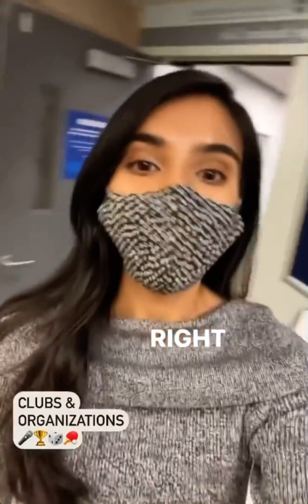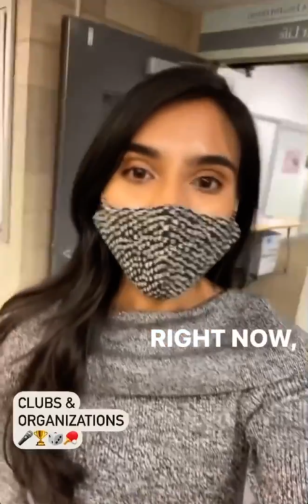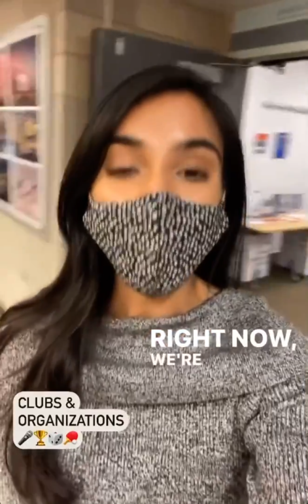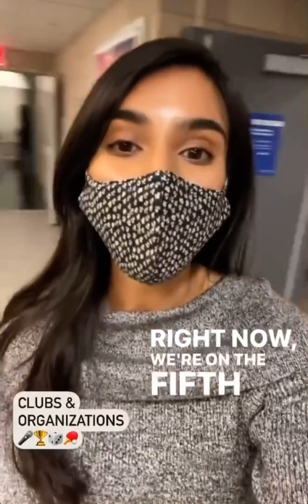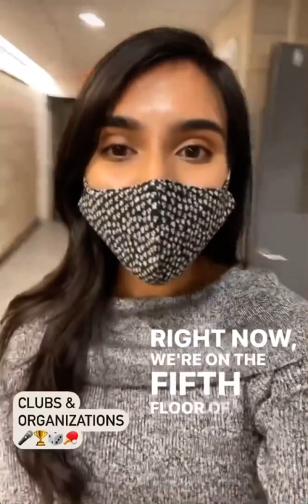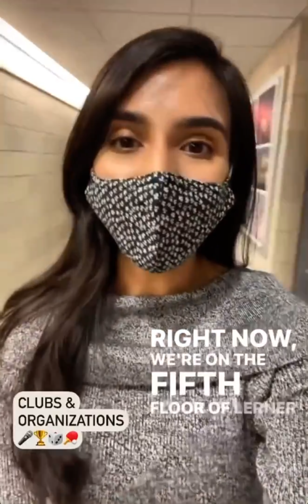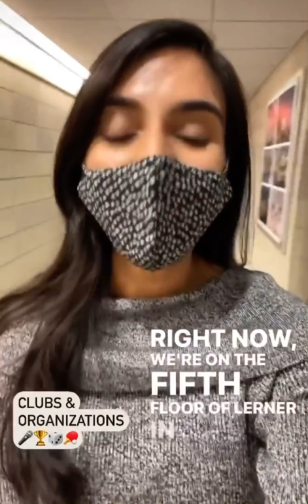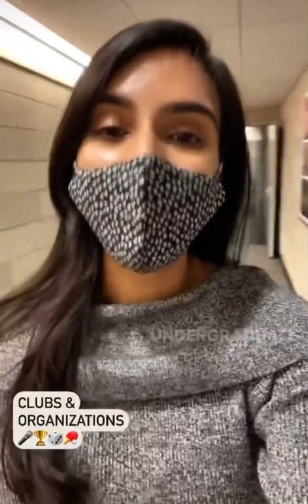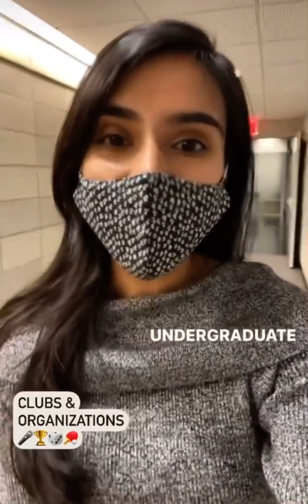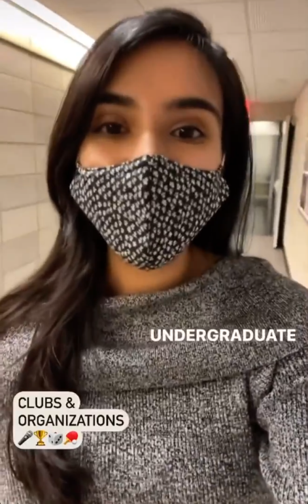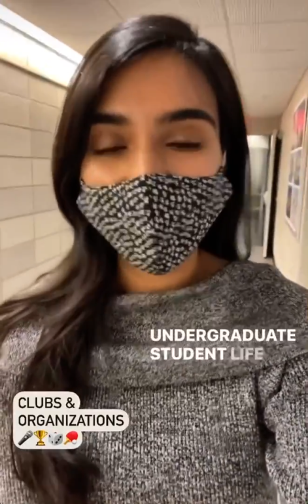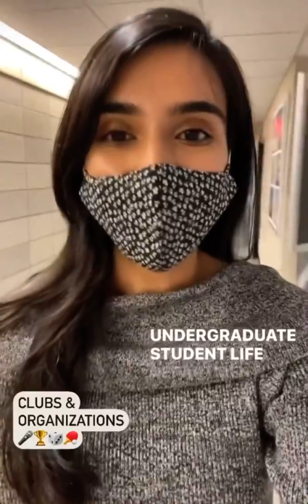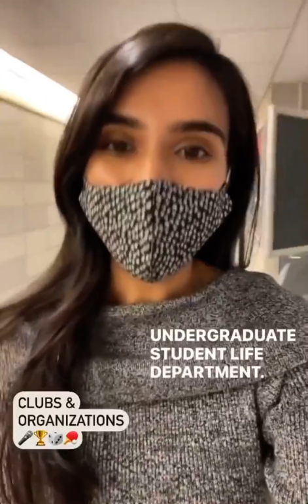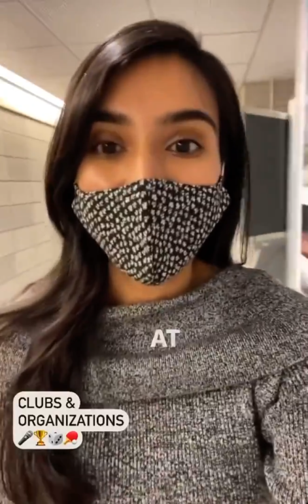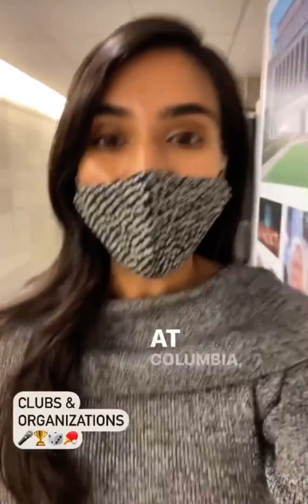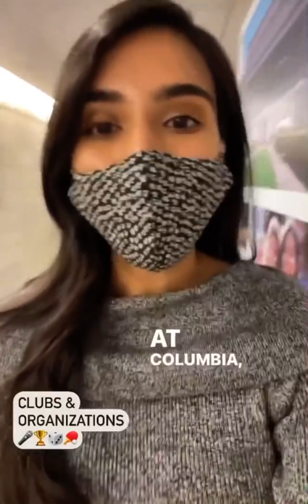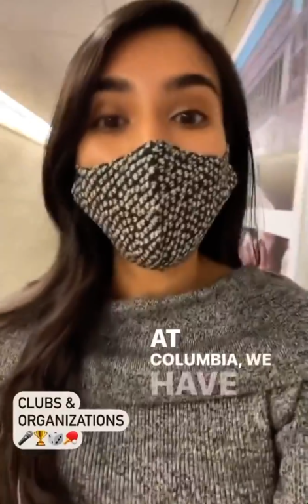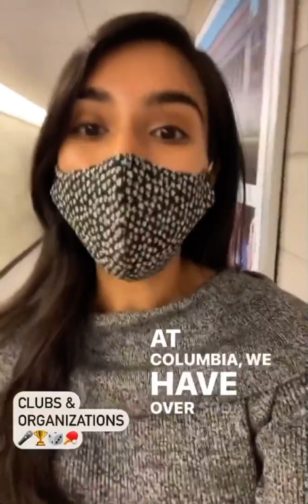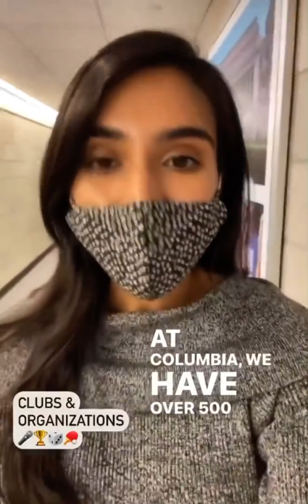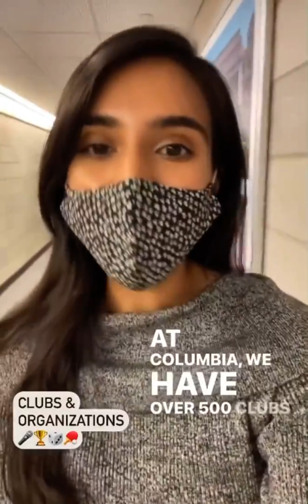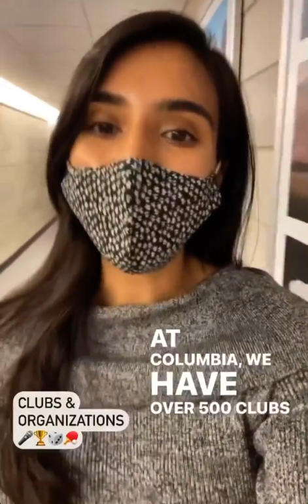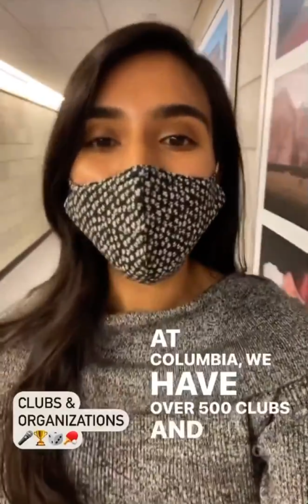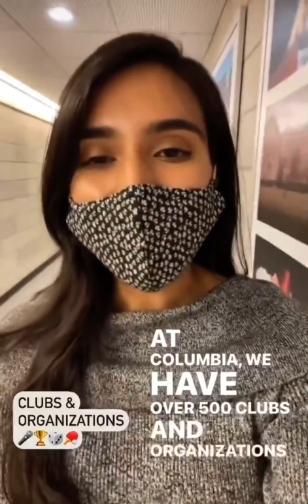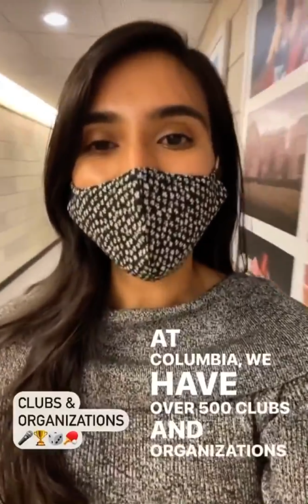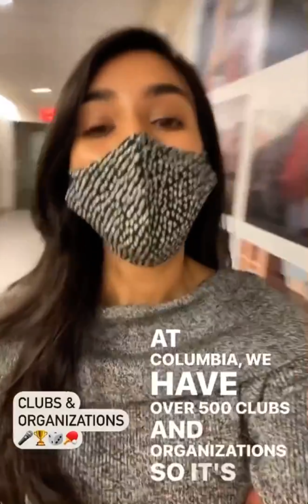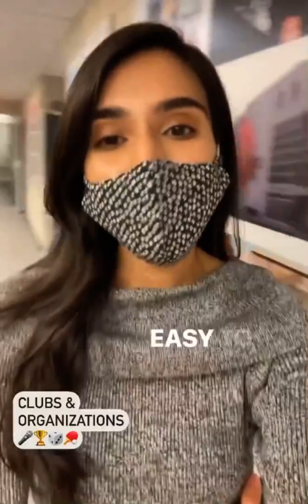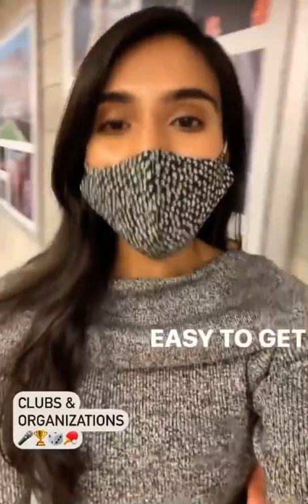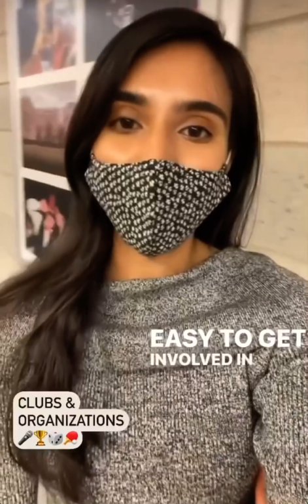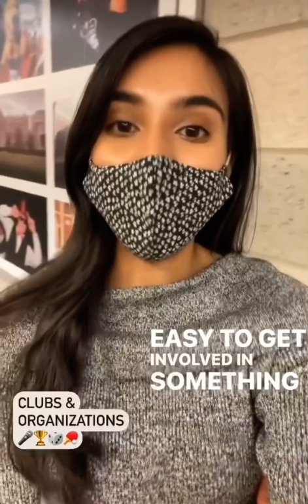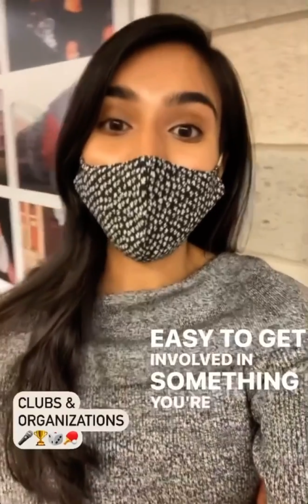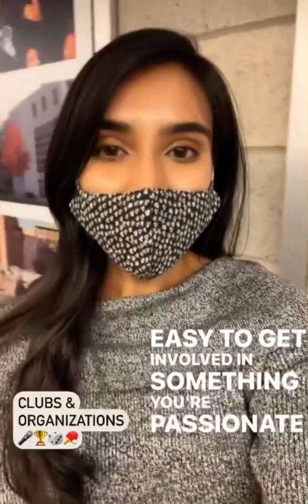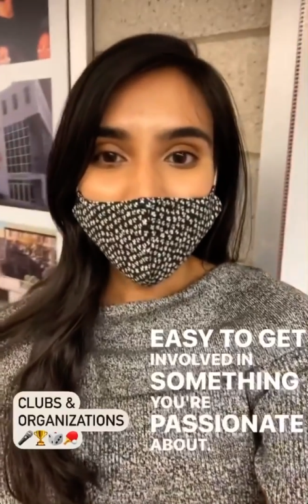Right now we're on the fifth floor of Lerner in the Undergraduate Student Life Department. At Columbia, we have over 500 clubs and organizations, so it's easy to get involved in something you're passionate about.